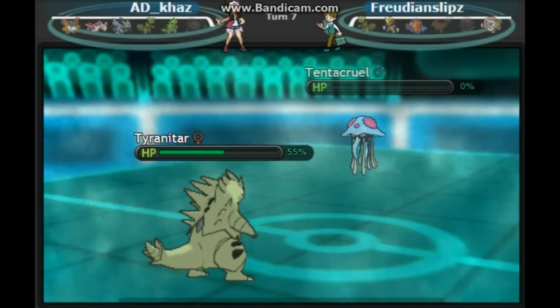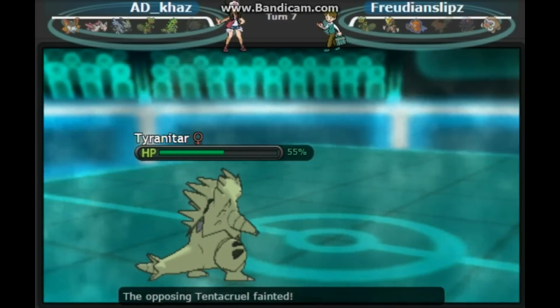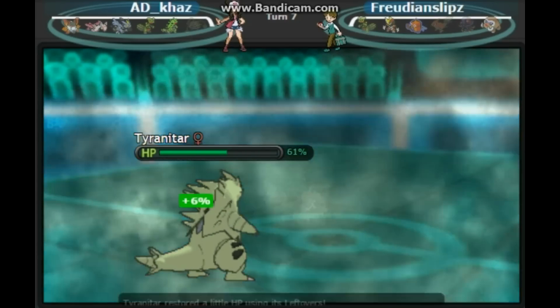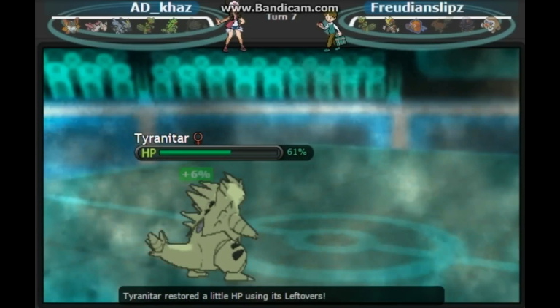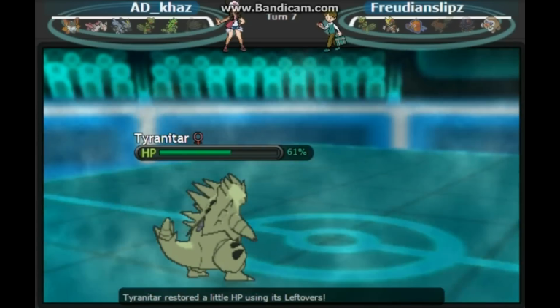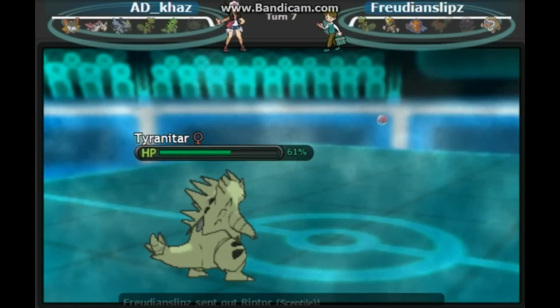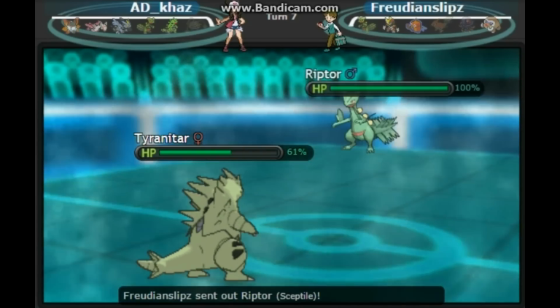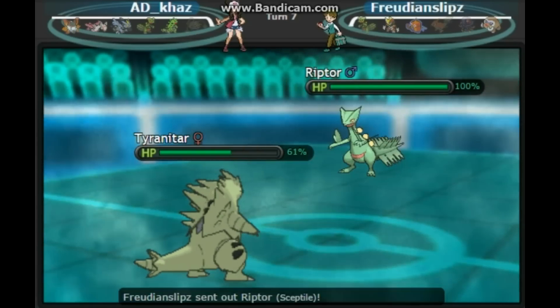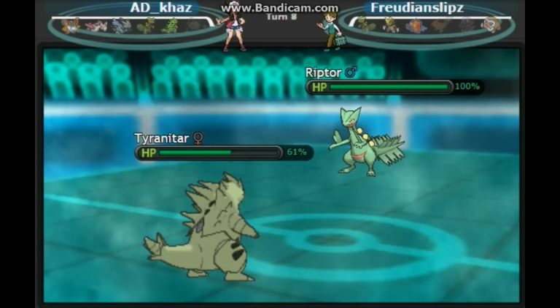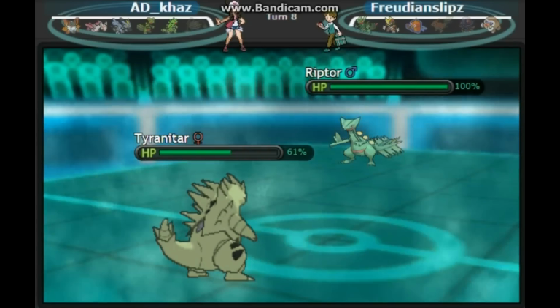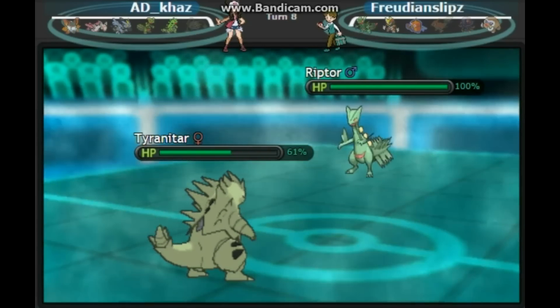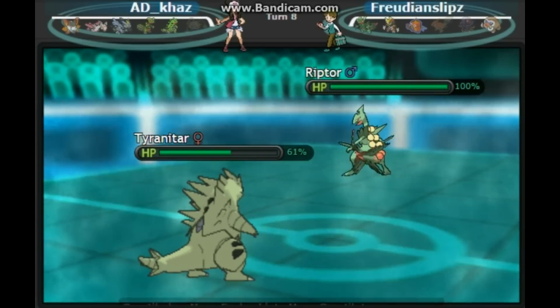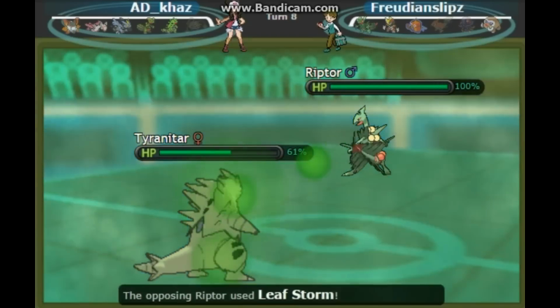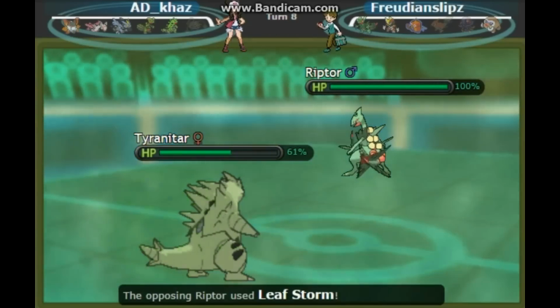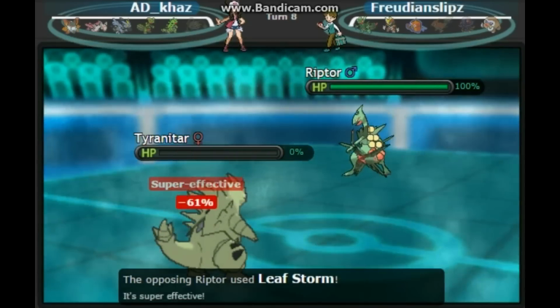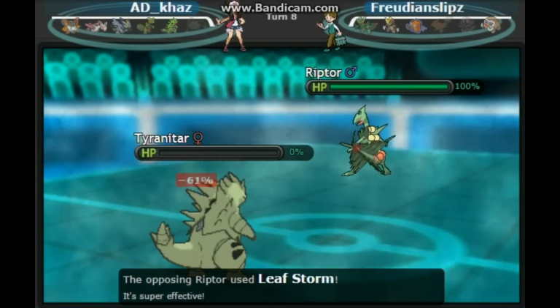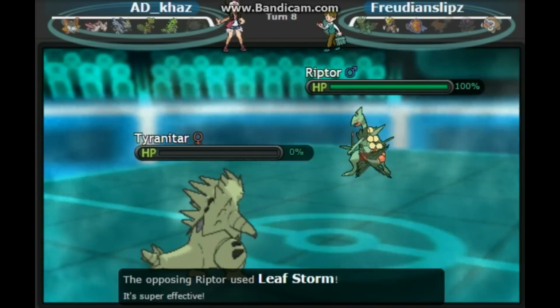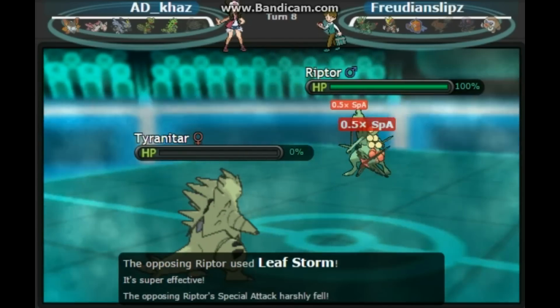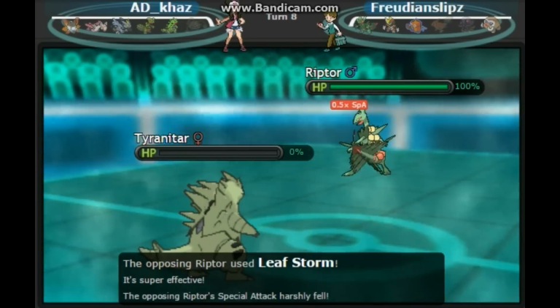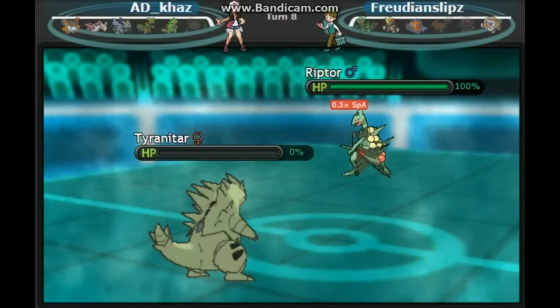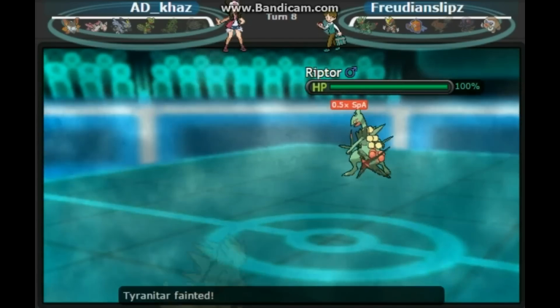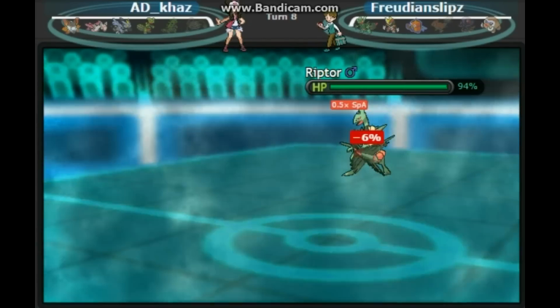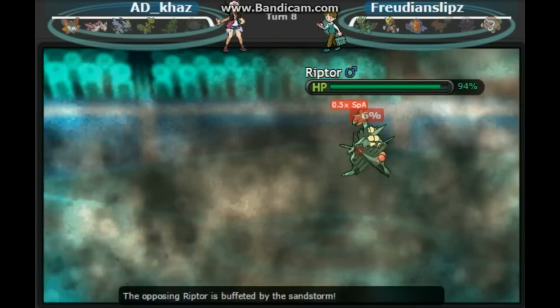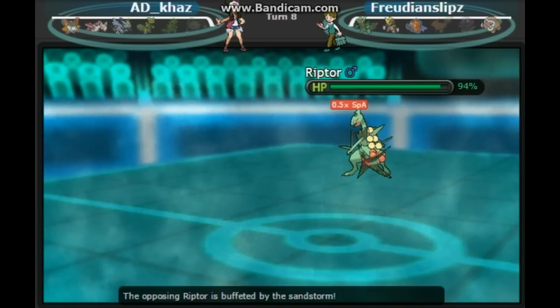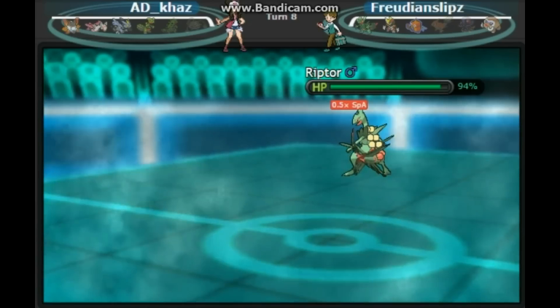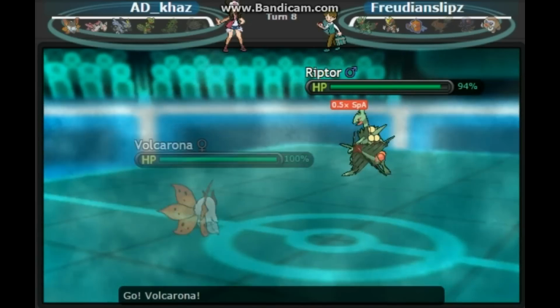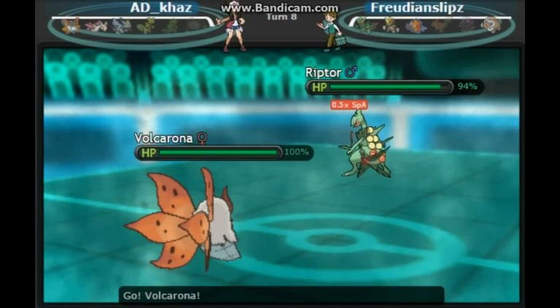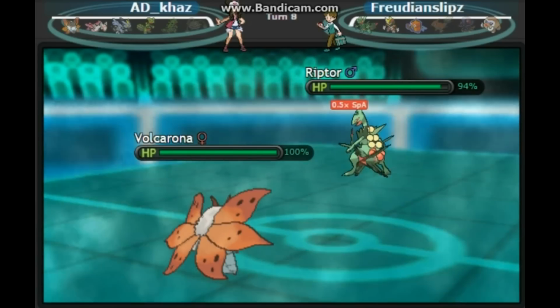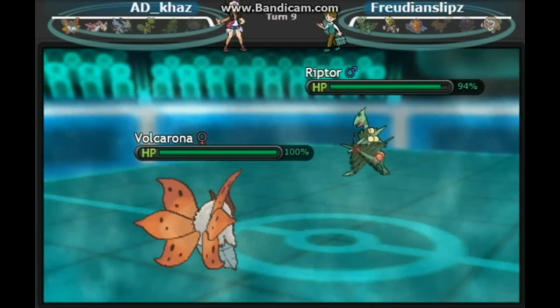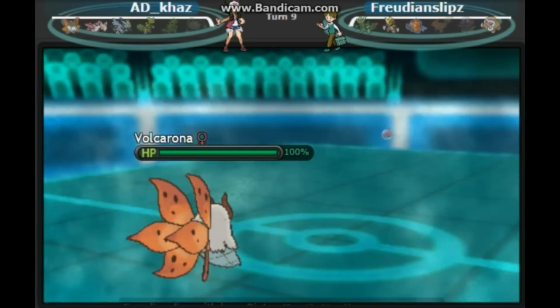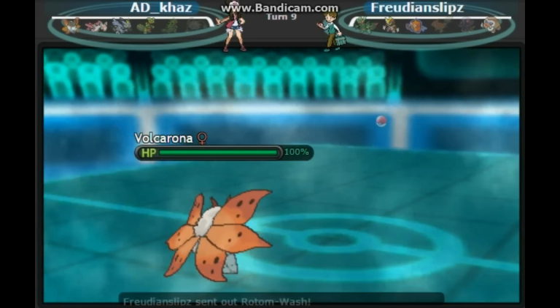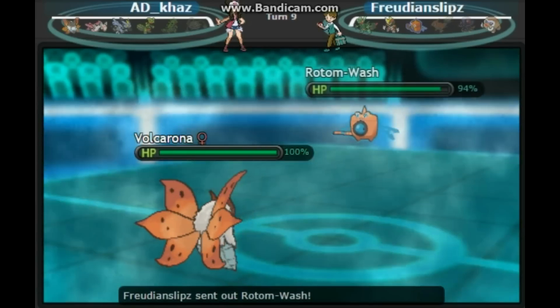Now he's going to go into his Sceptile, and I'm going to try to survive whatever it can do and get up my Stealth Rocks again, but Leaf Storm just kills me outright — which is fine. This minus-two Sceptile is the perfect opportunity for Volcarona to come in and start setting up with some Quiver Dances.